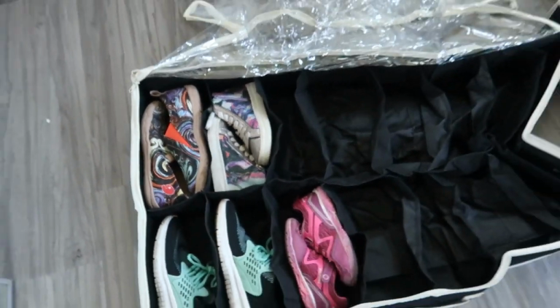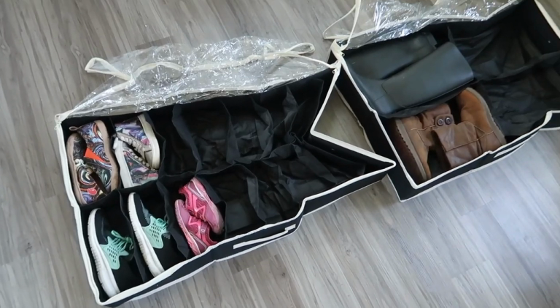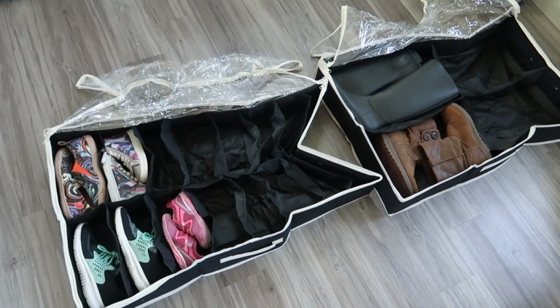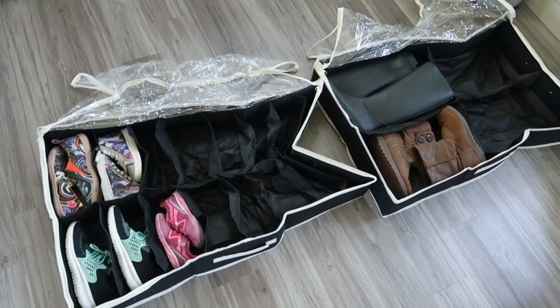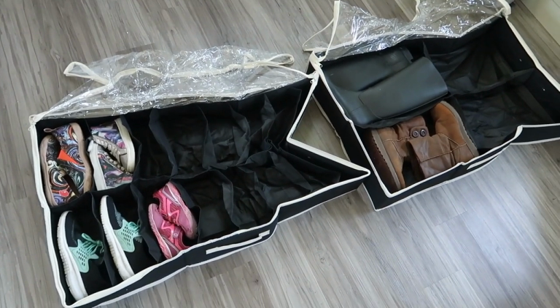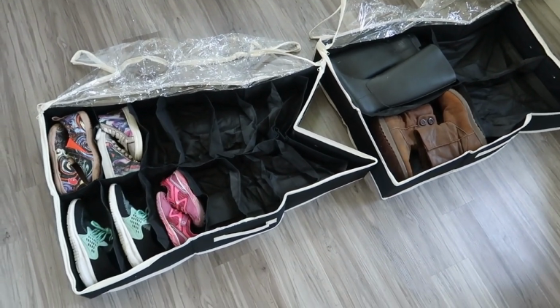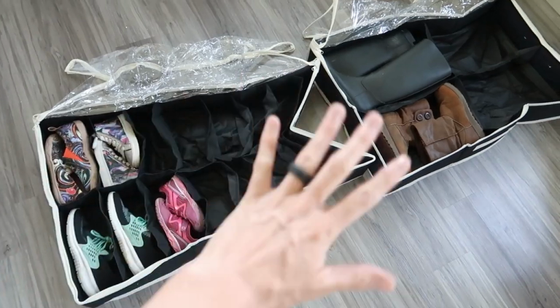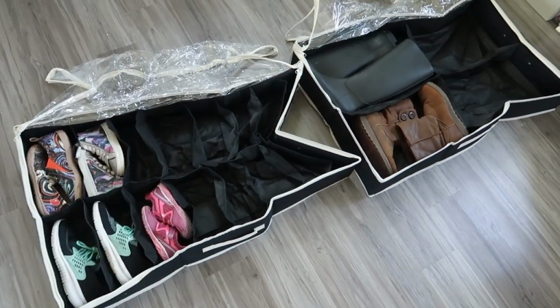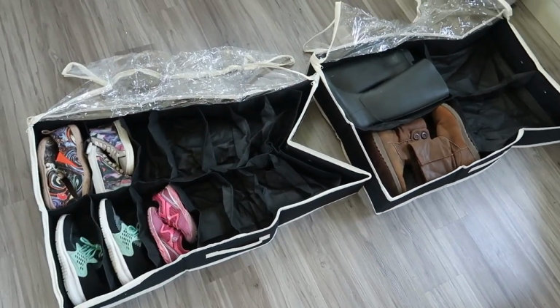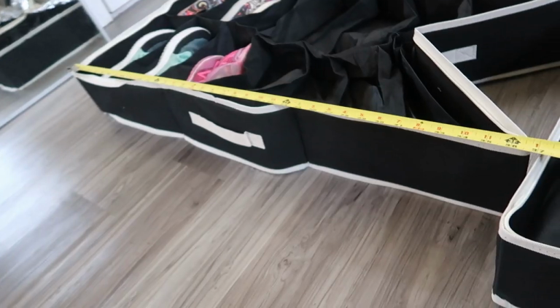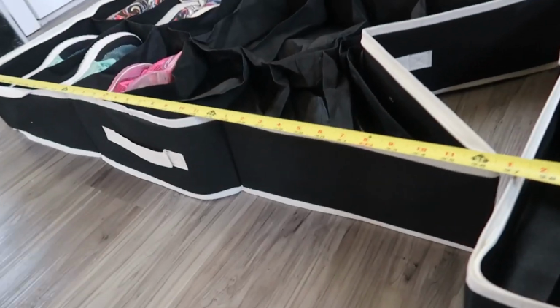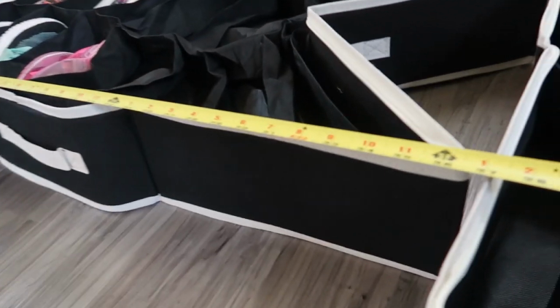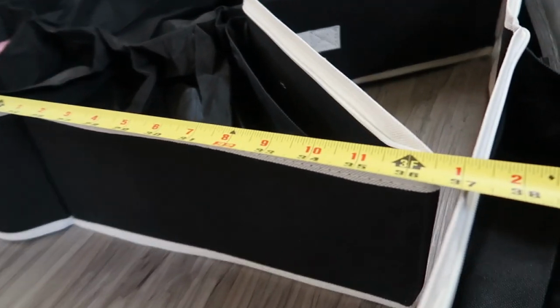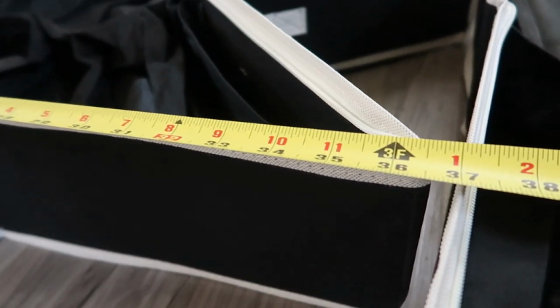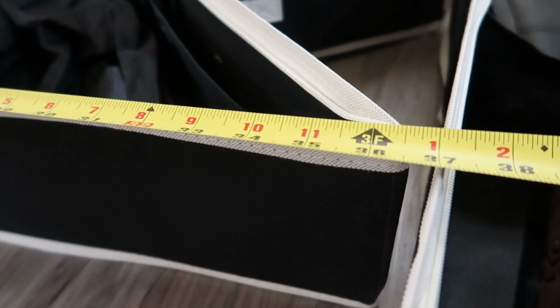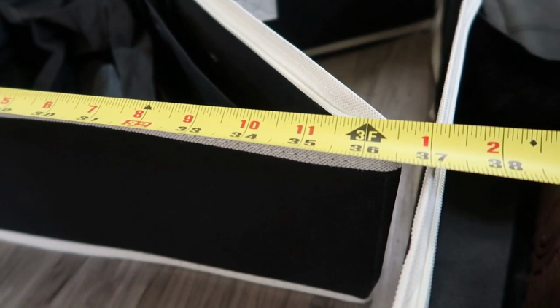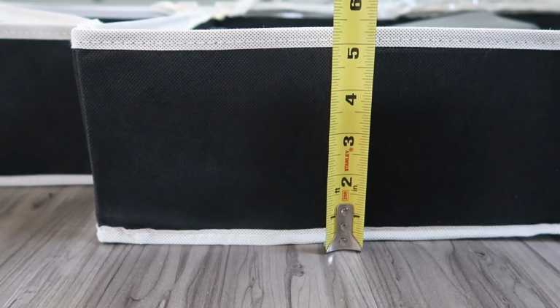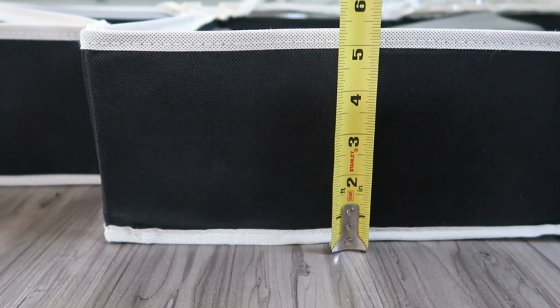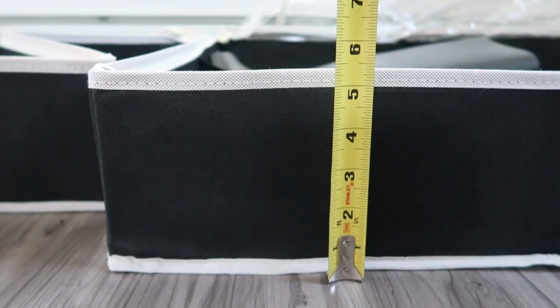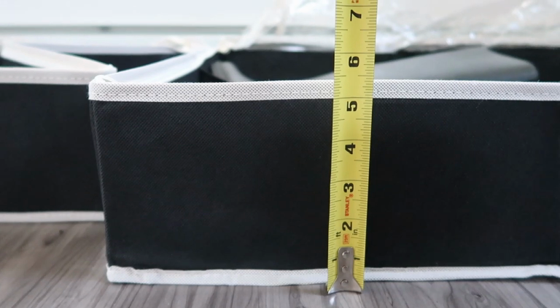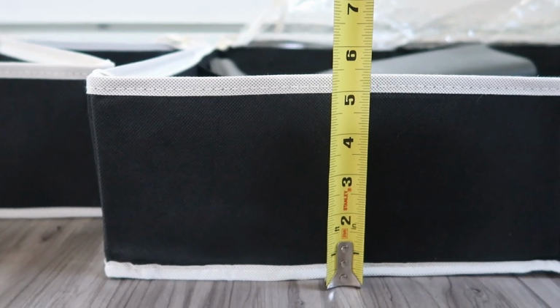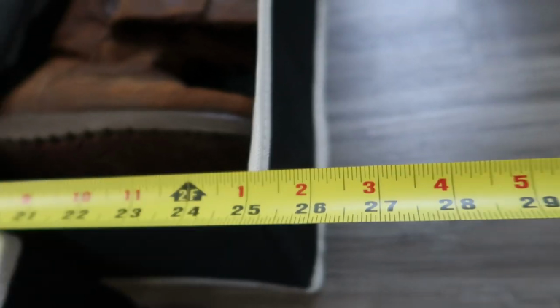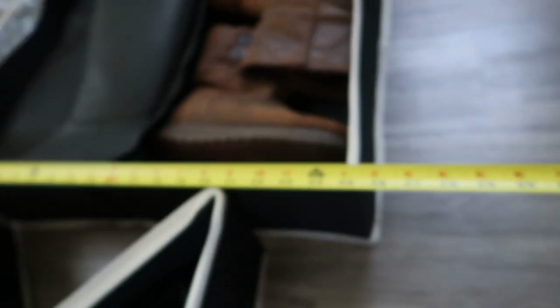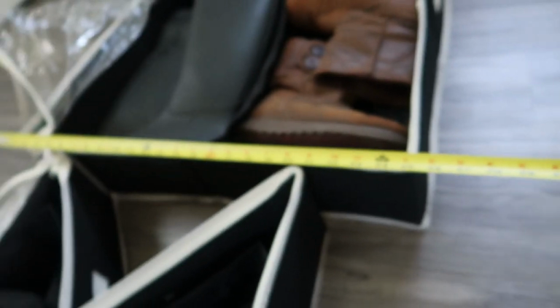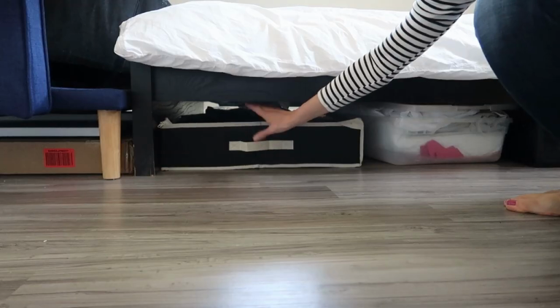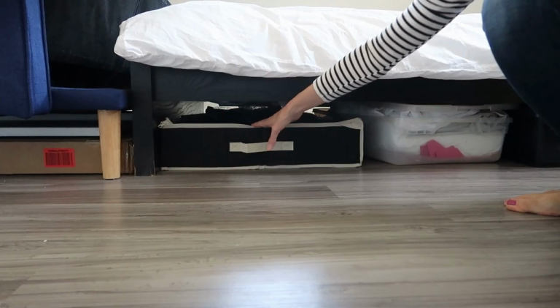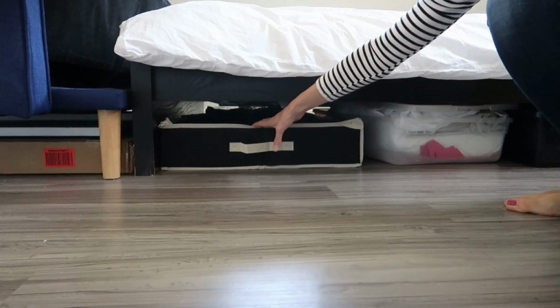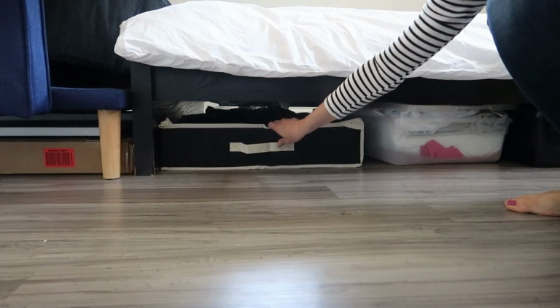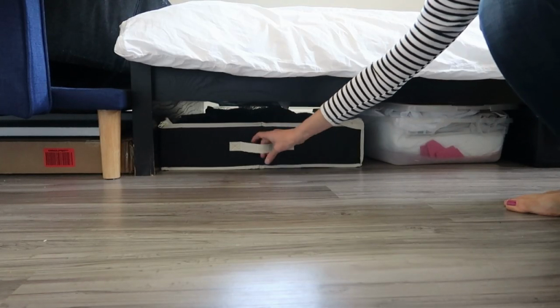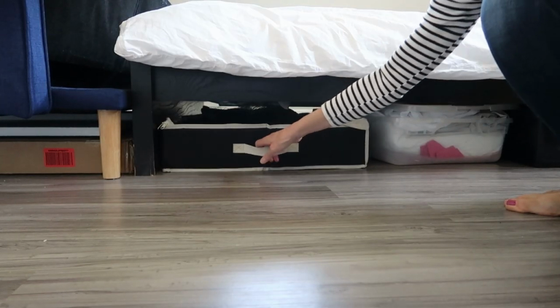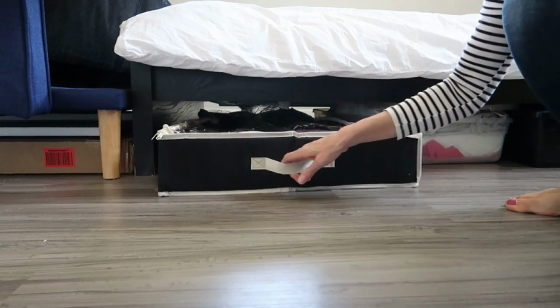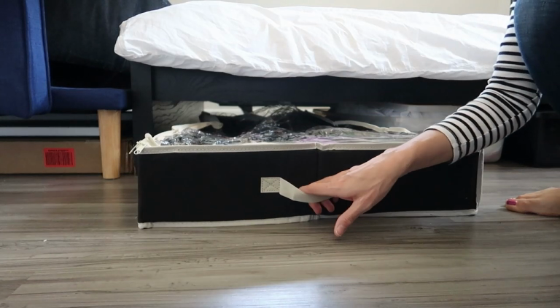So keep that in mind when ordering and figuring out how many you're going to need. It's about 36 inches wide, about 6 inches deep, and 25 inches deep. Look at how it fits under my IKEA — awesome.